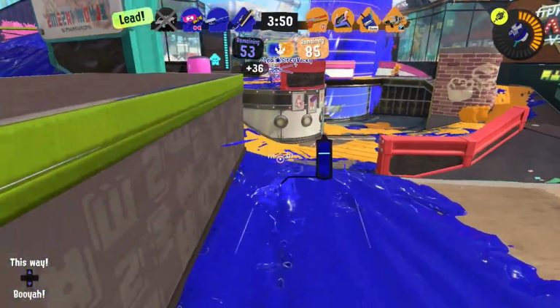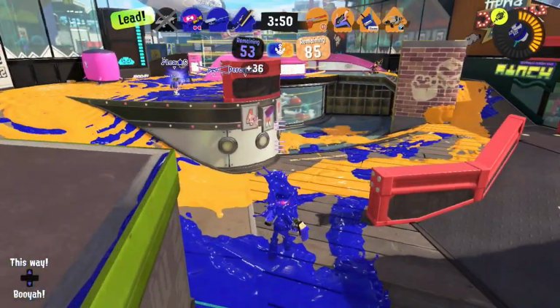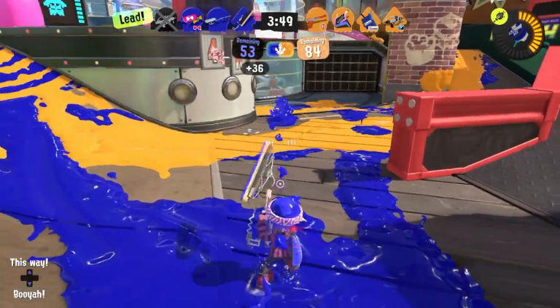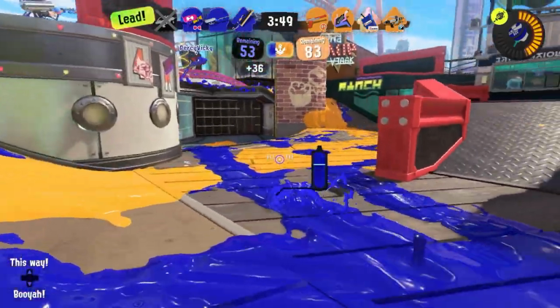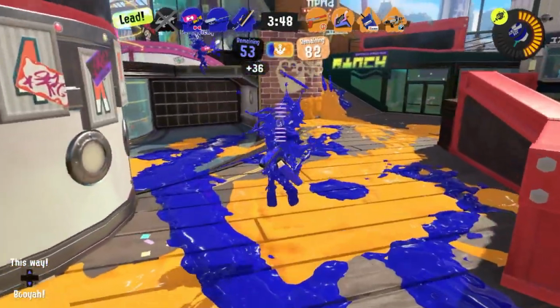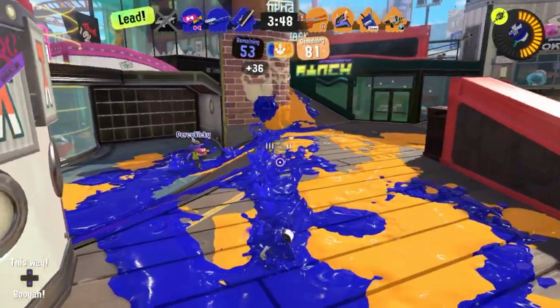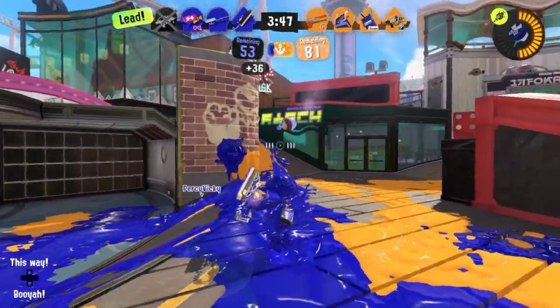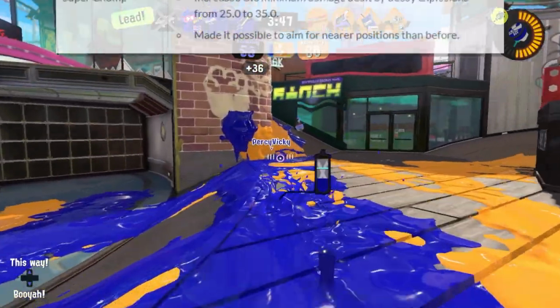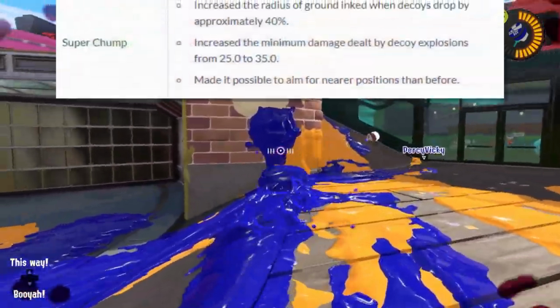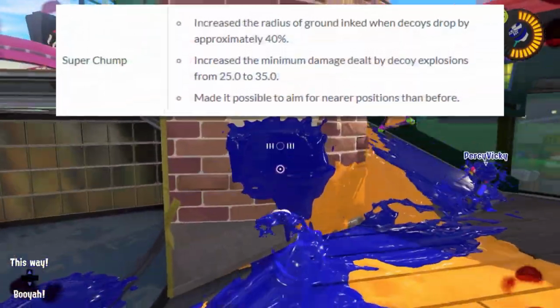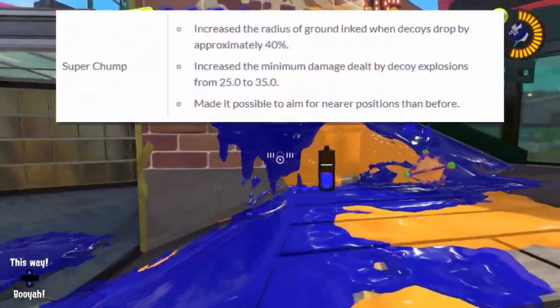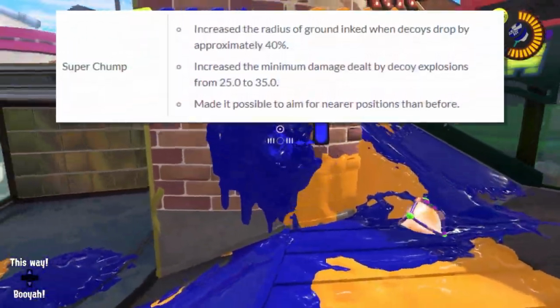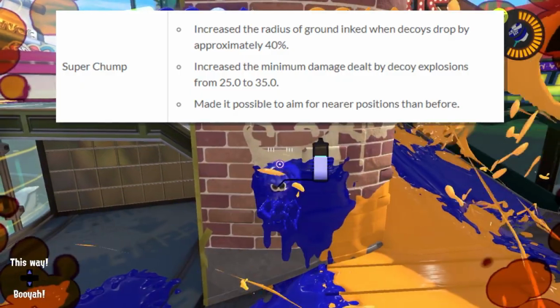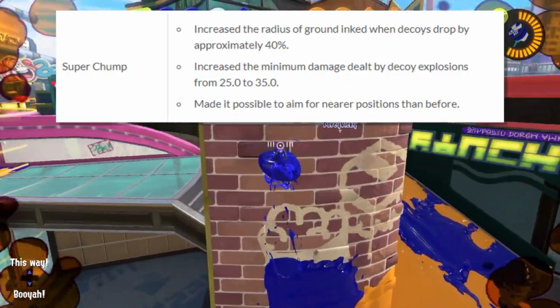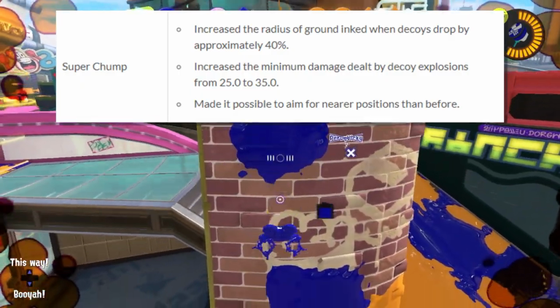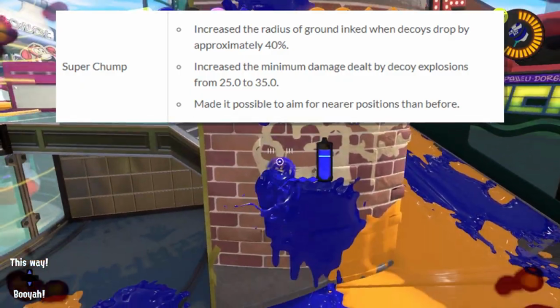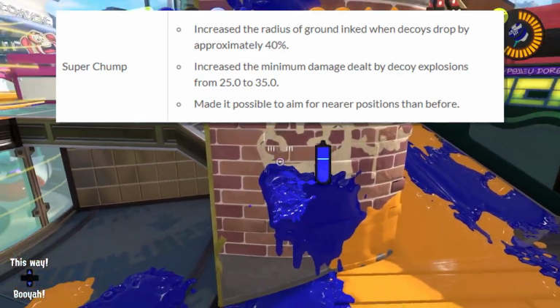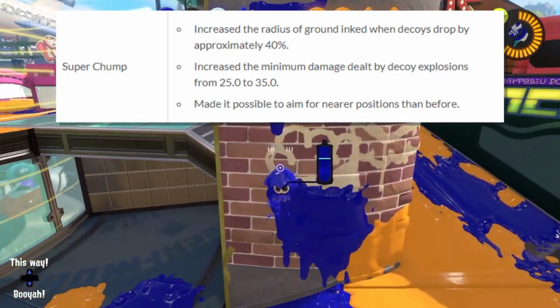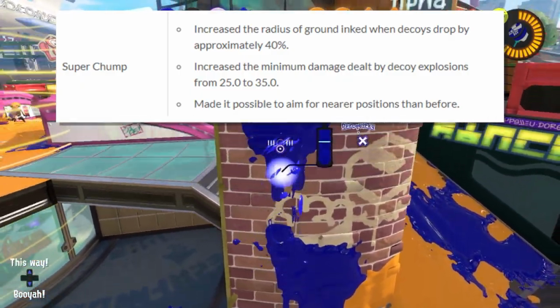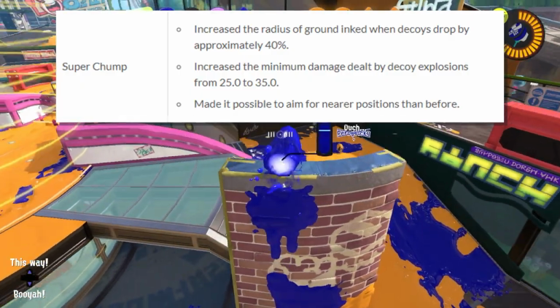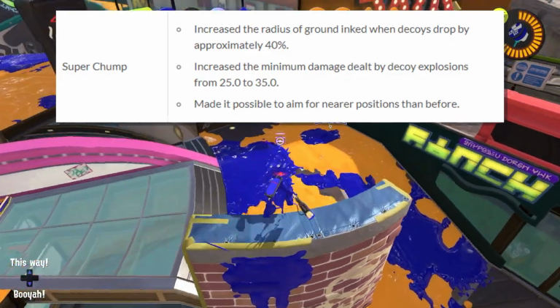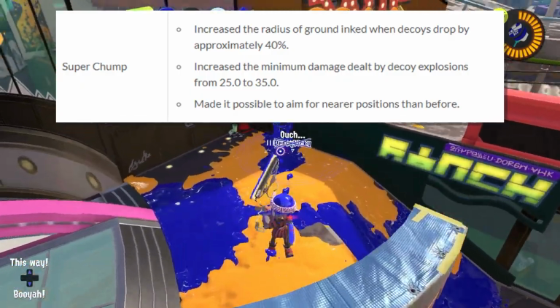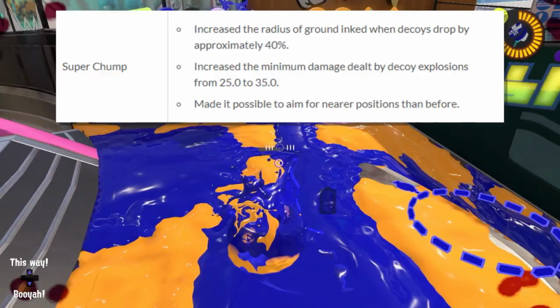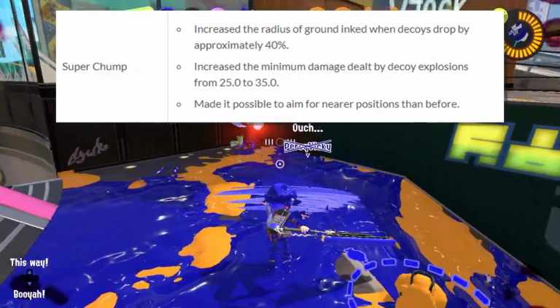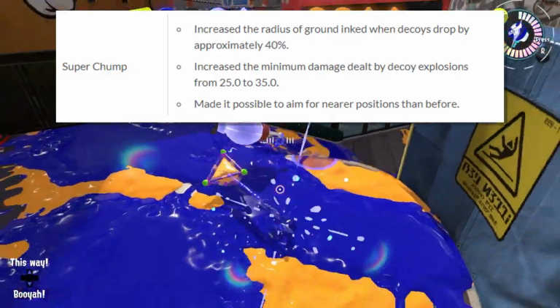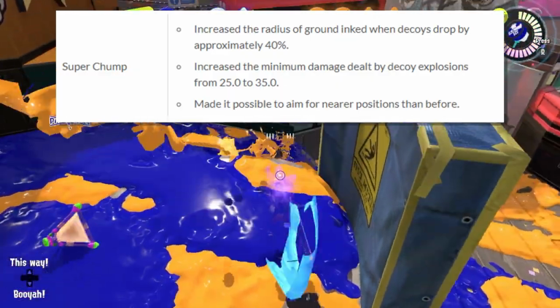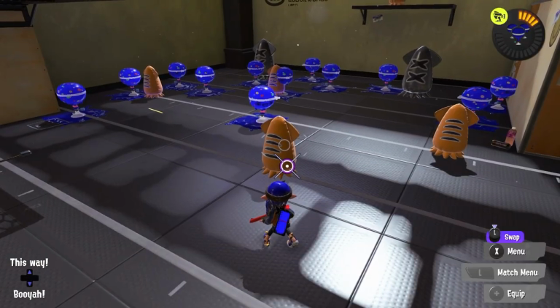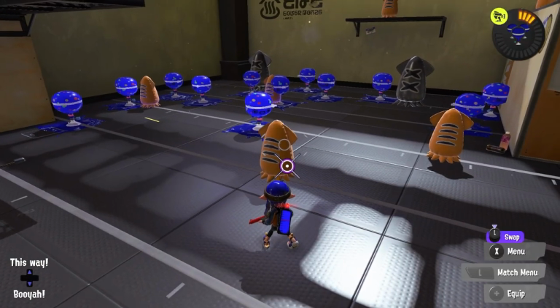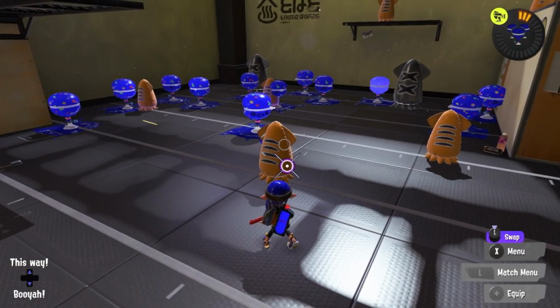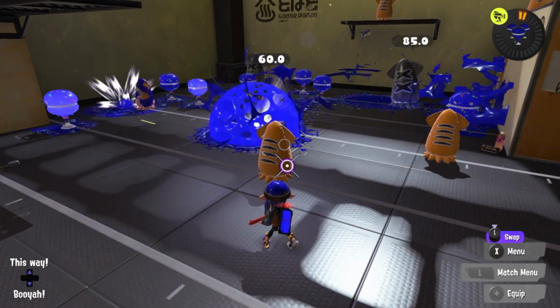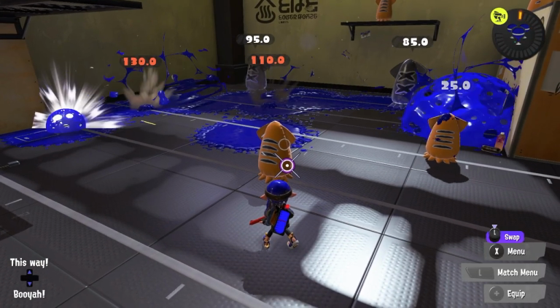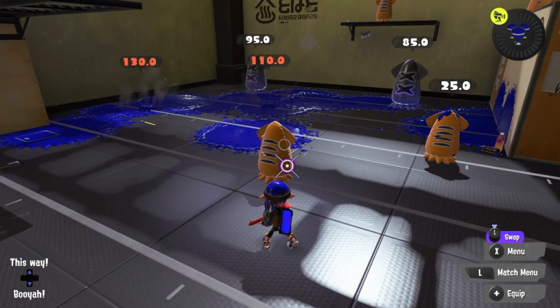And finally for specials, Superchump got a massive buff. Not only will it be aimed closer to help with fights more, and not only will its paint radius be increased by a whopping 40%, but its indirect damage has been changed from 25 to 35. Insane changes, and I'm super excited to see this special more often.